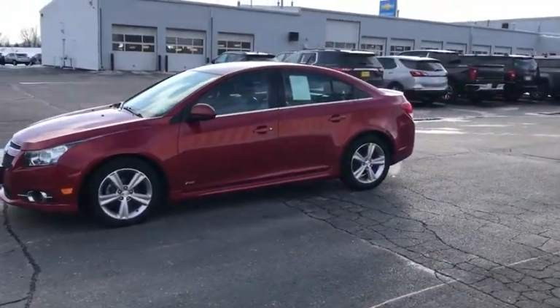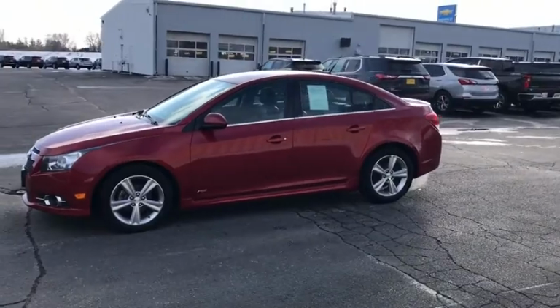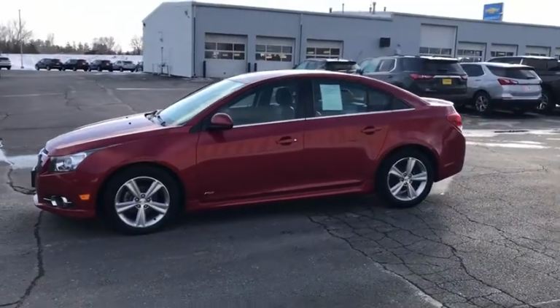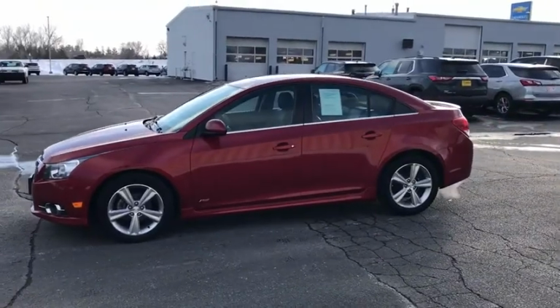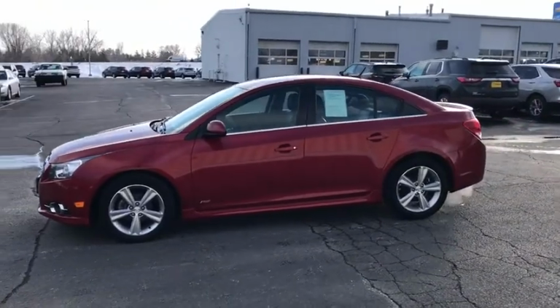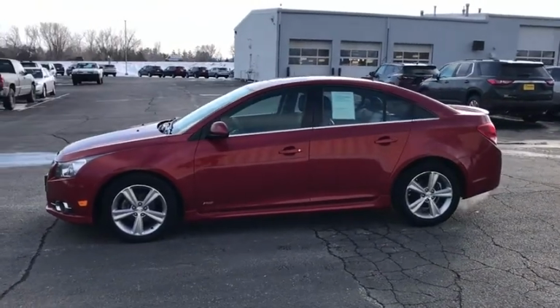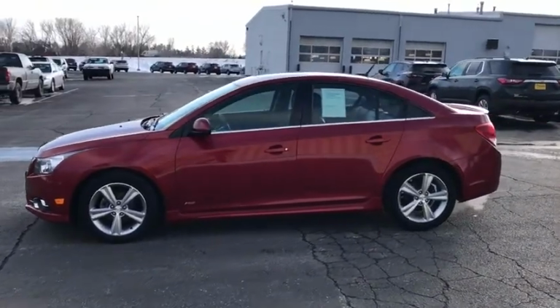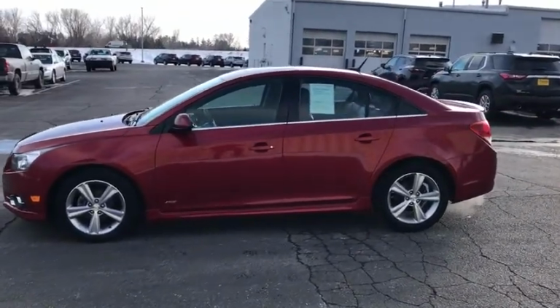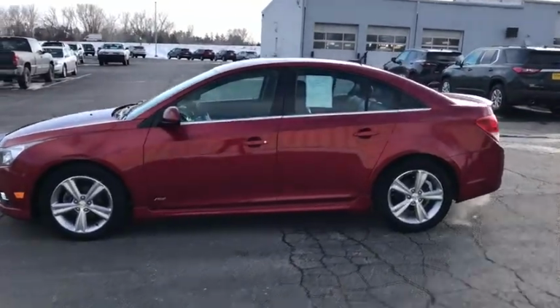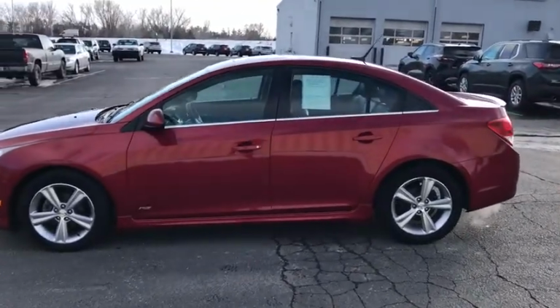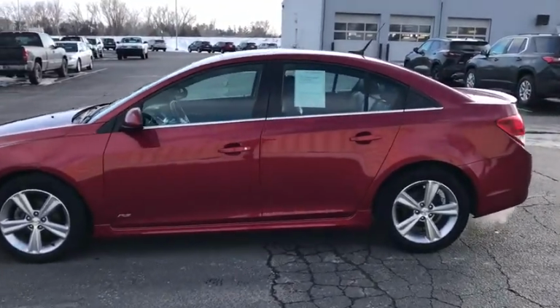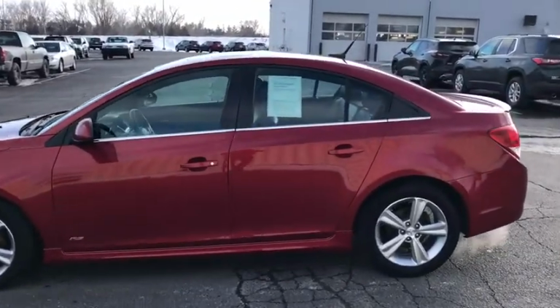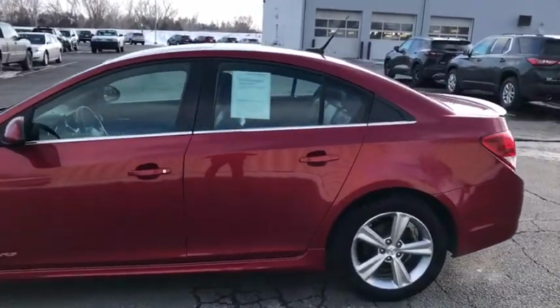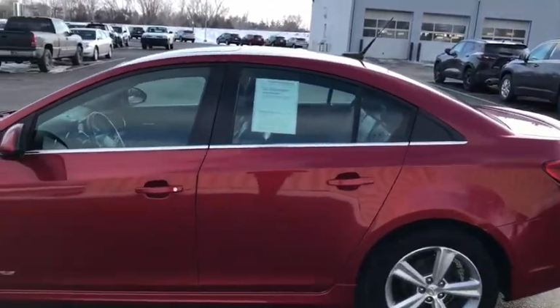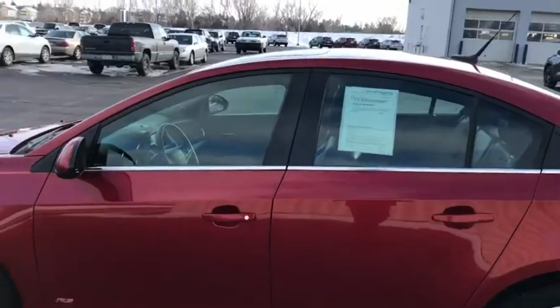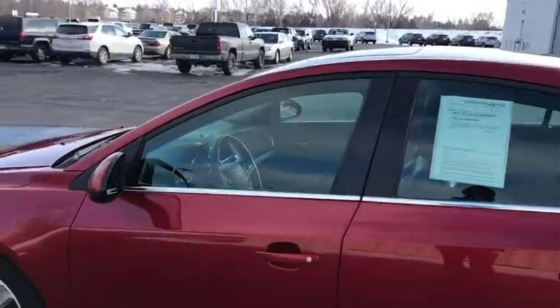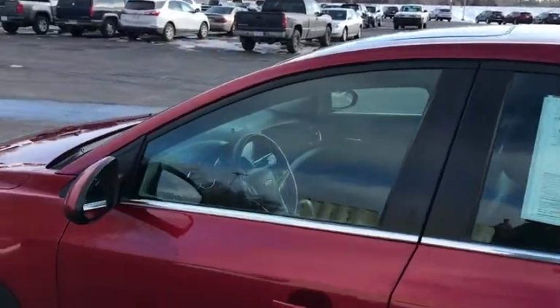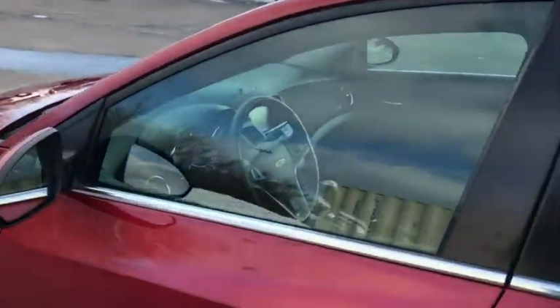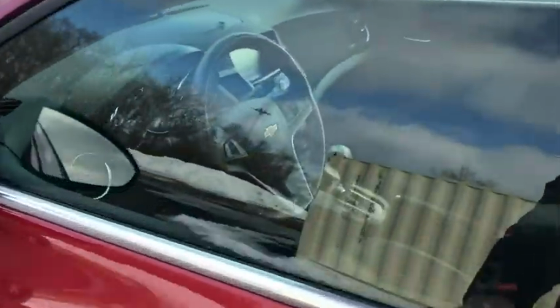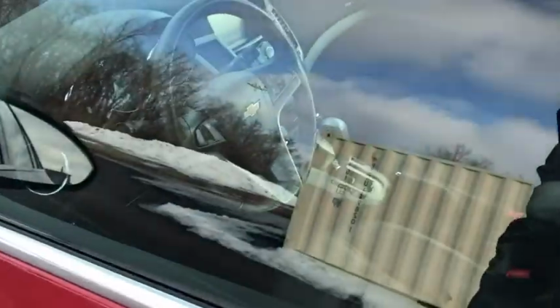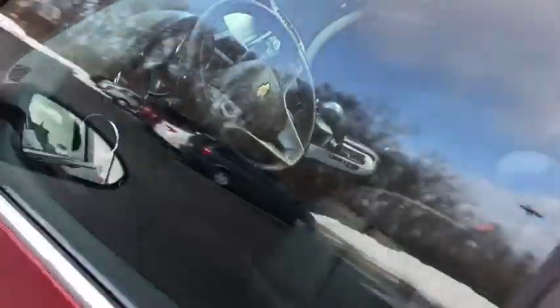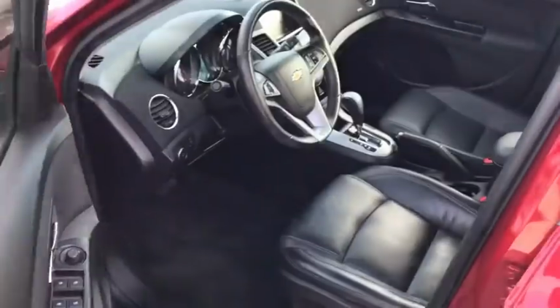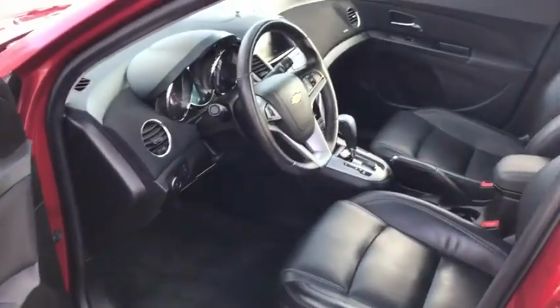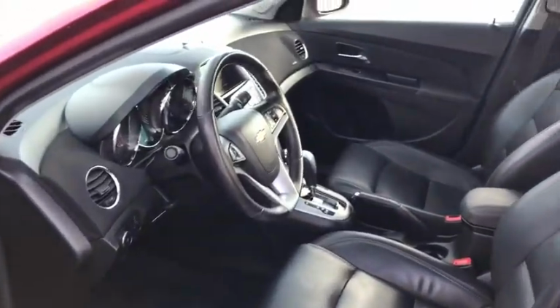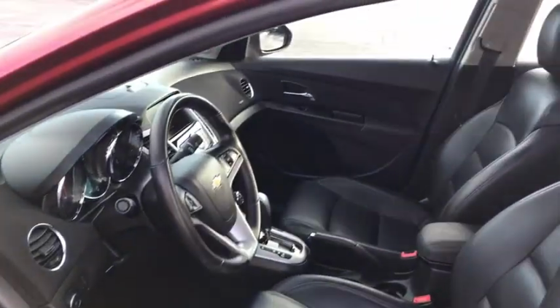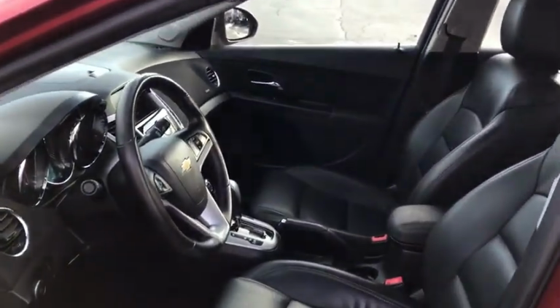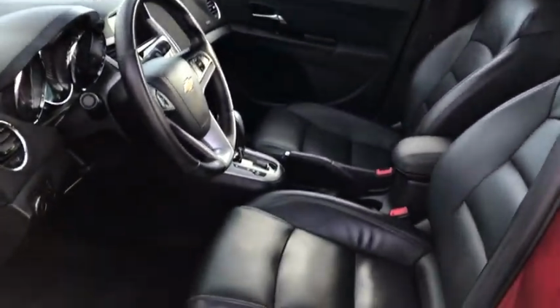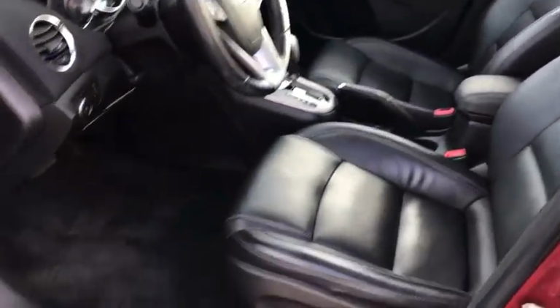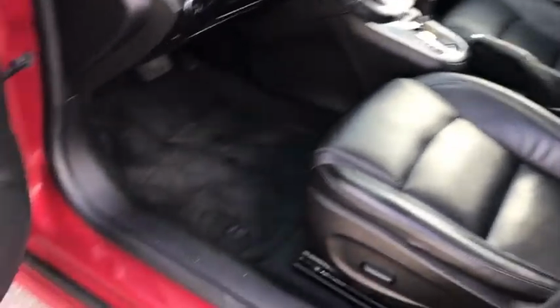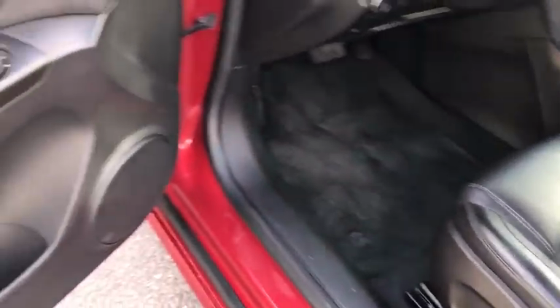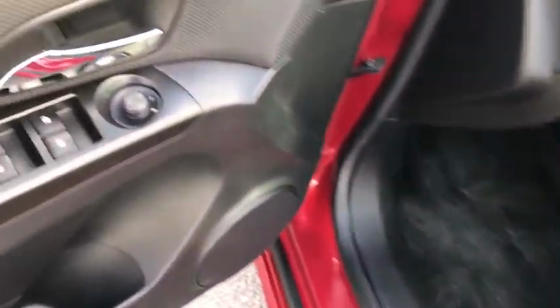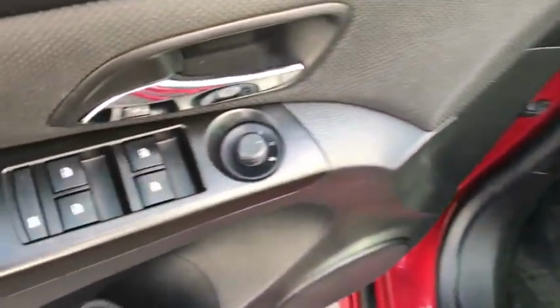Here are some of this vehicle's great options: traction control, dual airbags, alloy wheels, power steering, four-wheel disc brakes, compass, power windows, electronic stability control, fog lights.